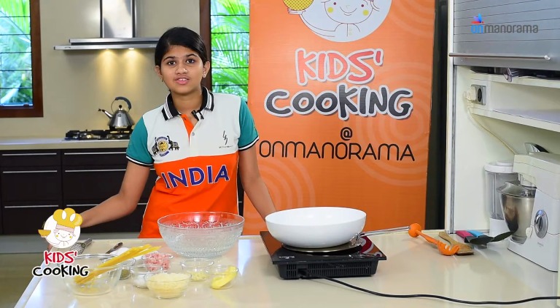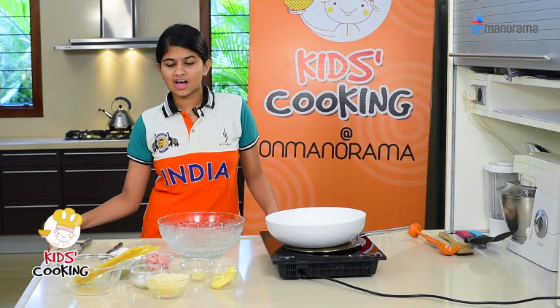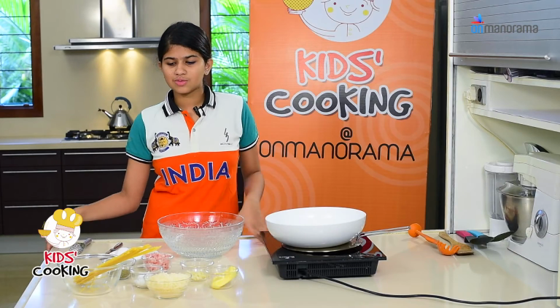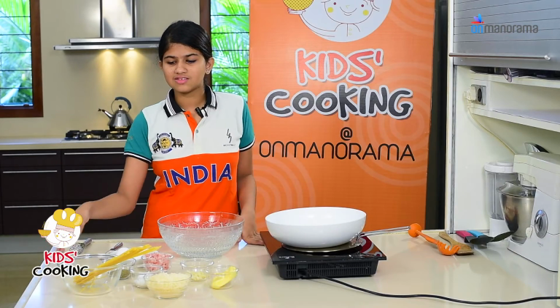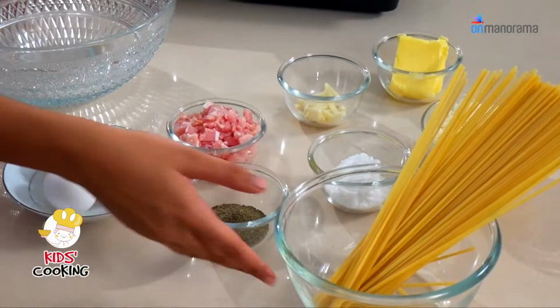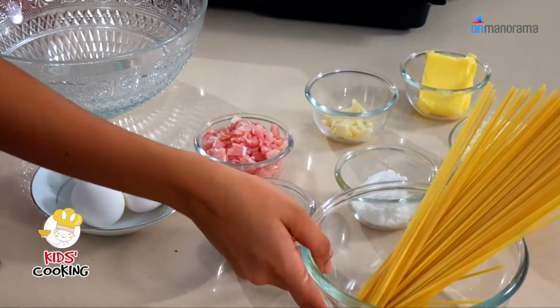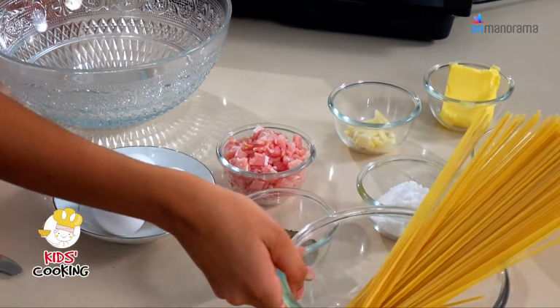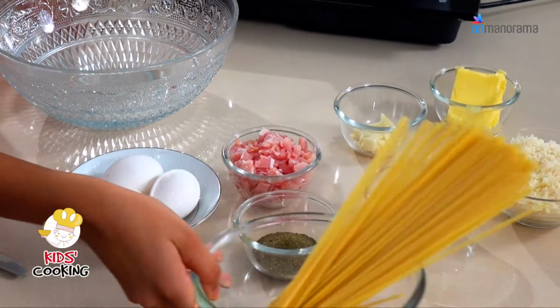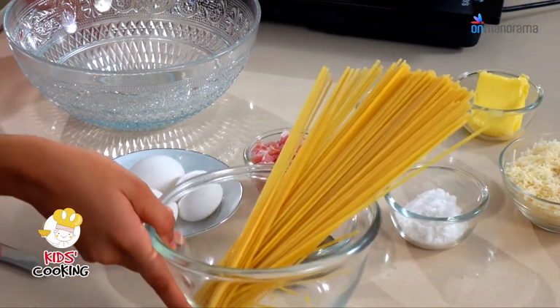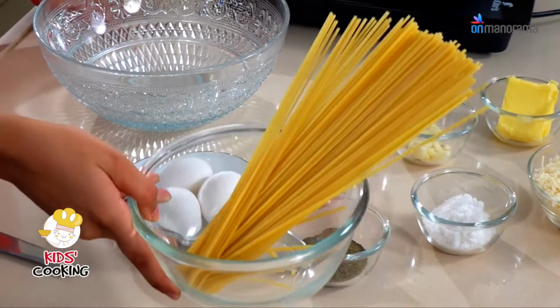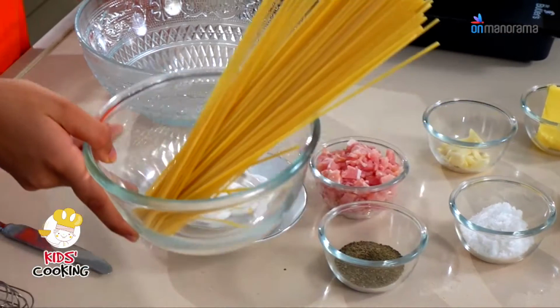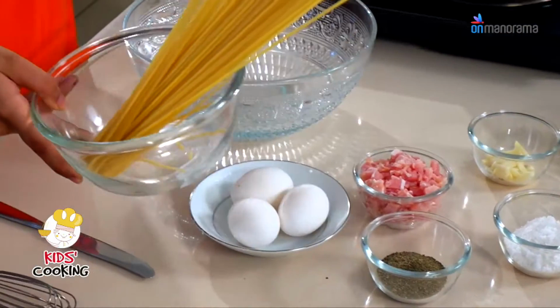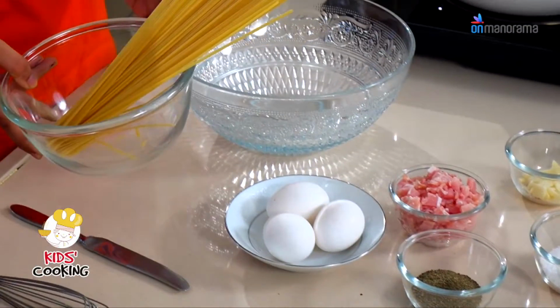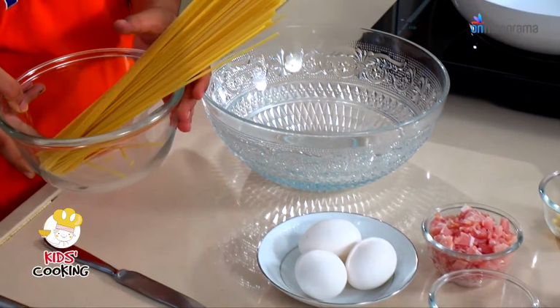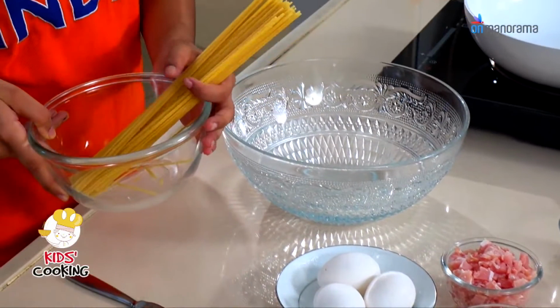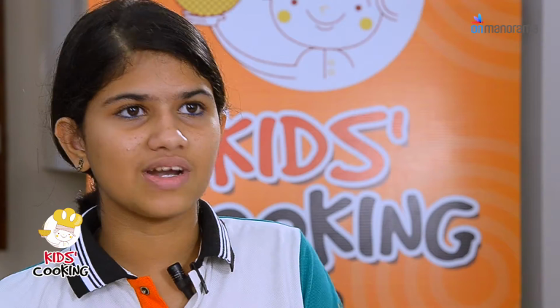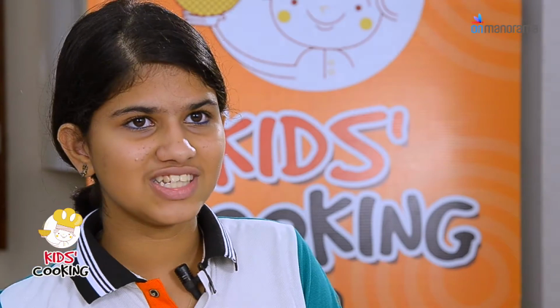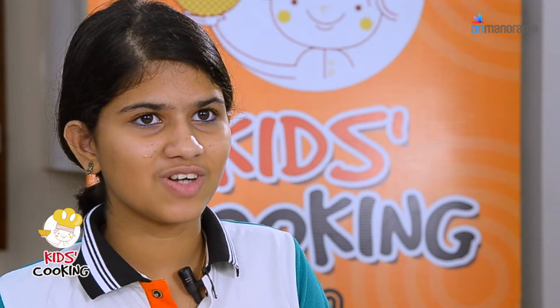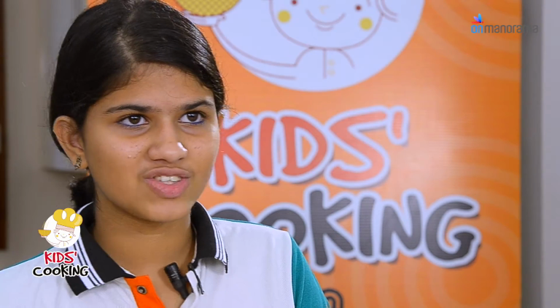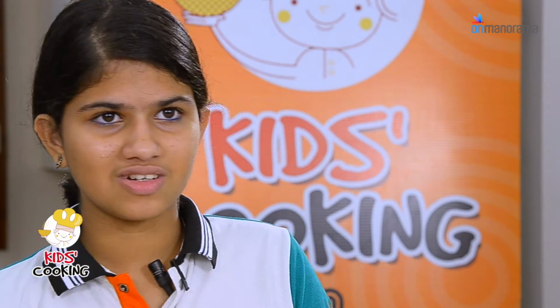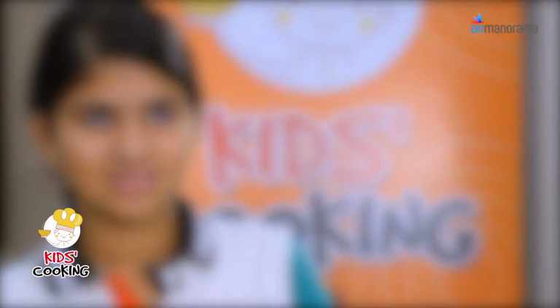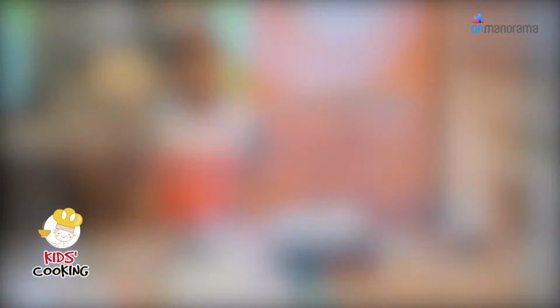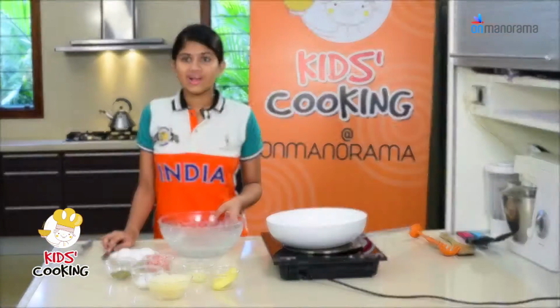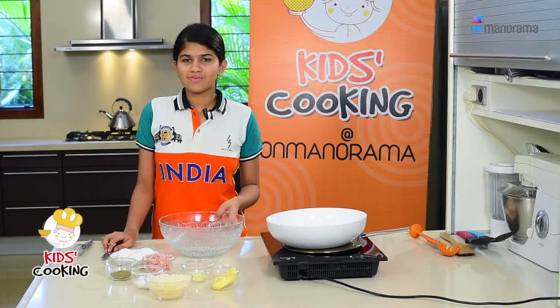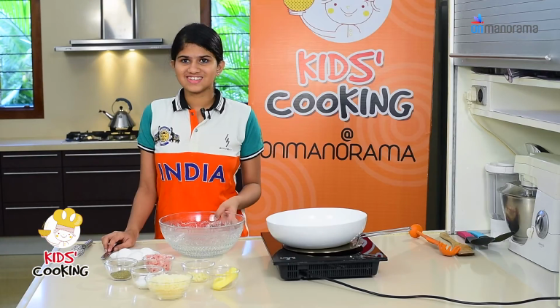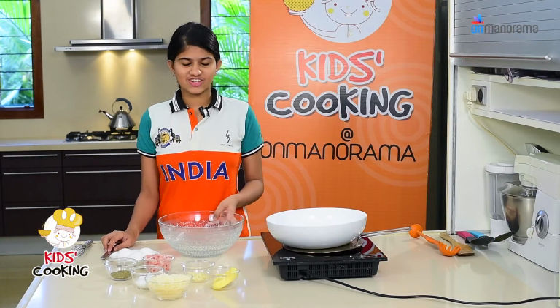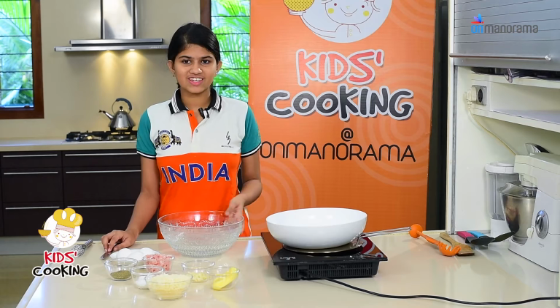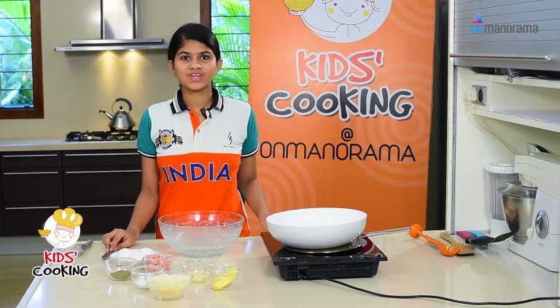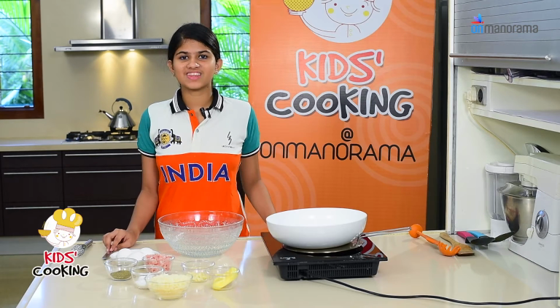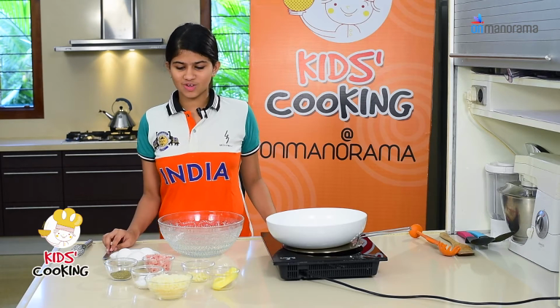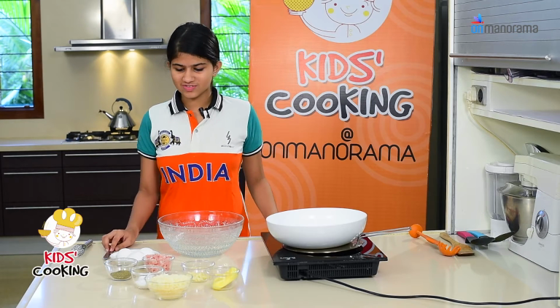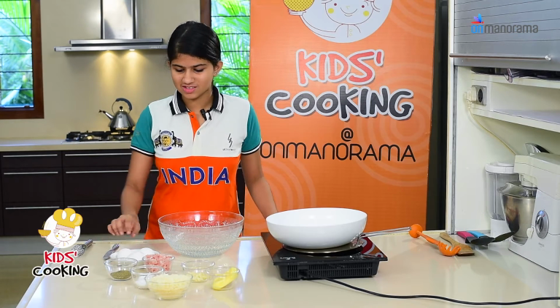To start with, we're going to boil the pasta with 1 teaspoon of salt. While the pasta is cooking, I'm going to make the sauce for it.